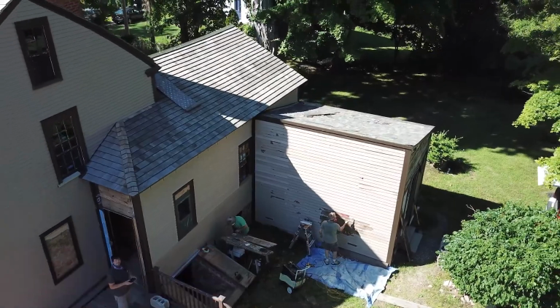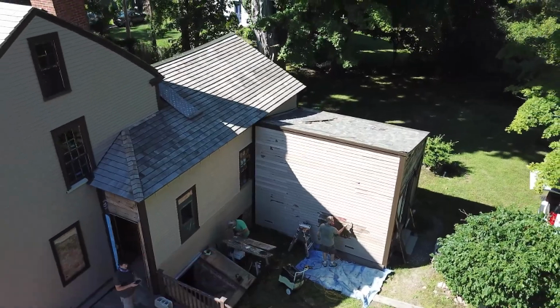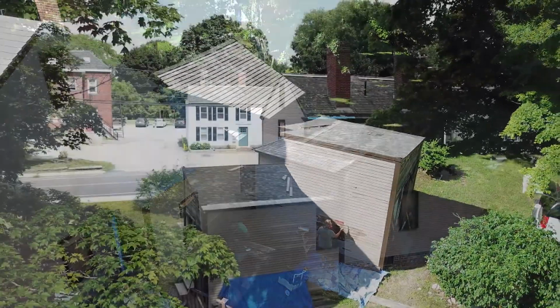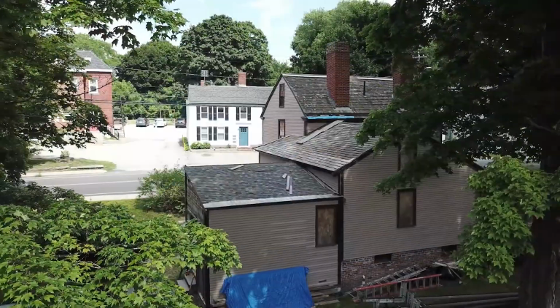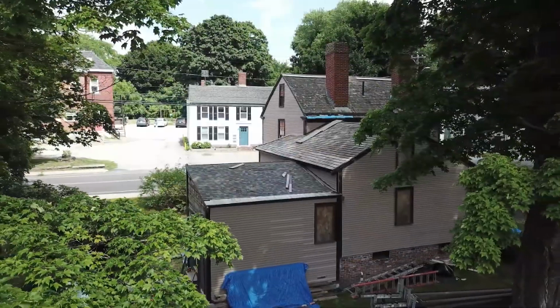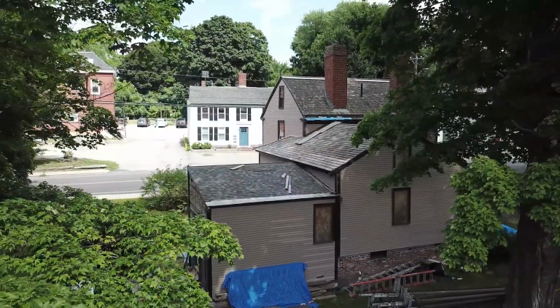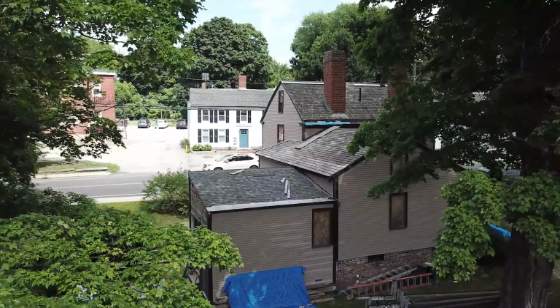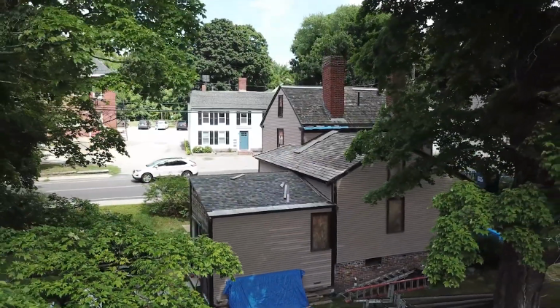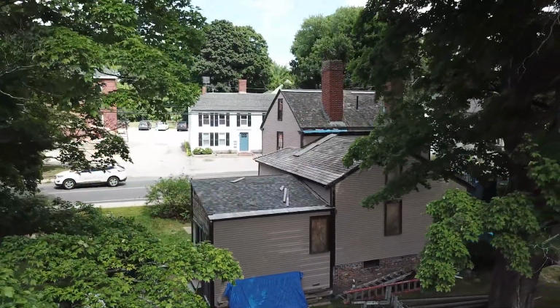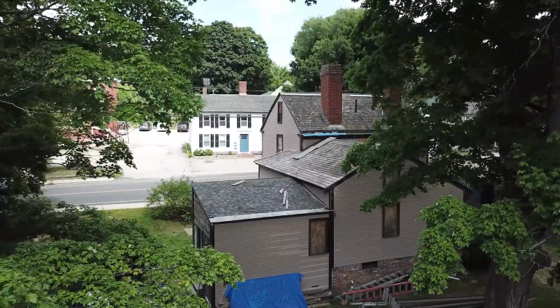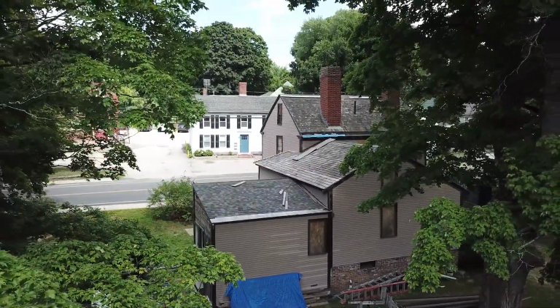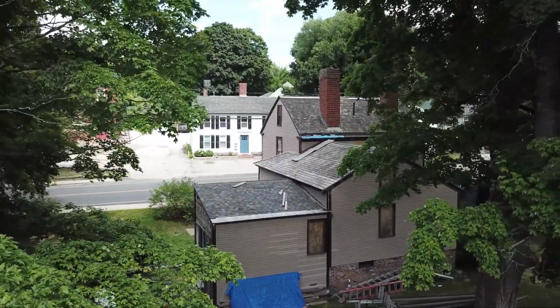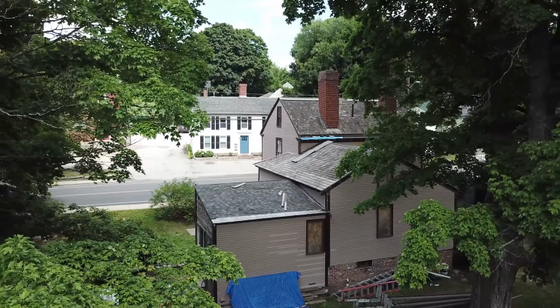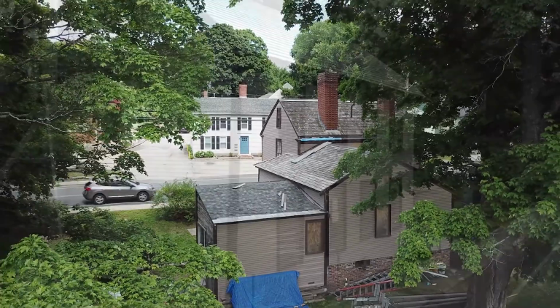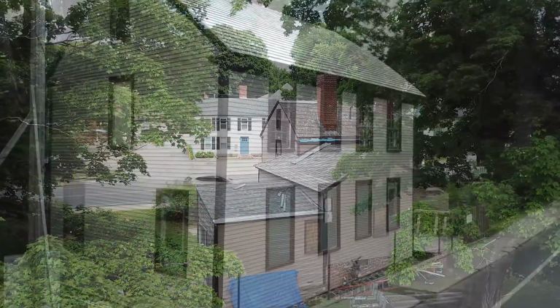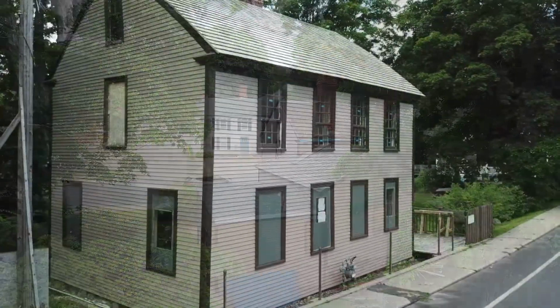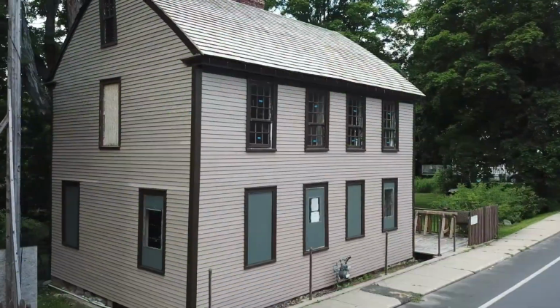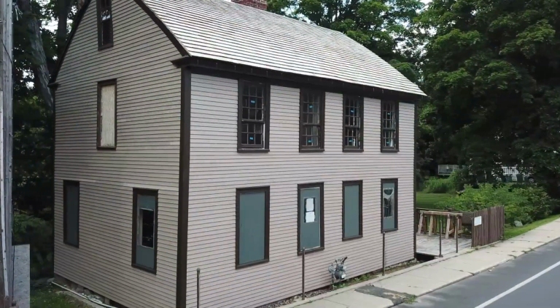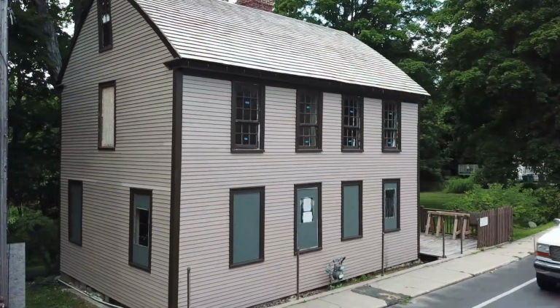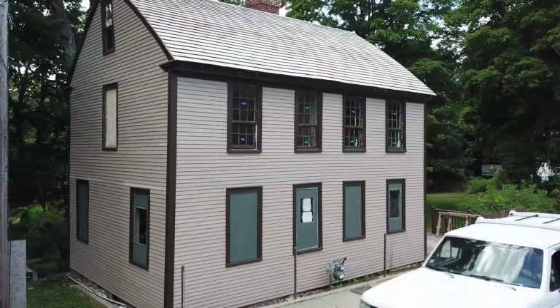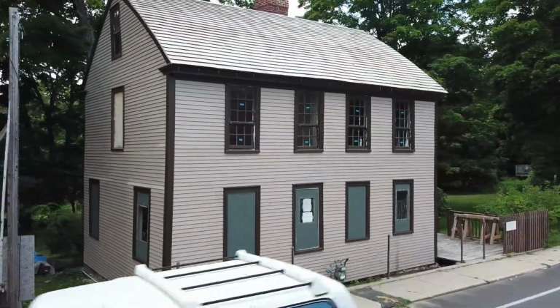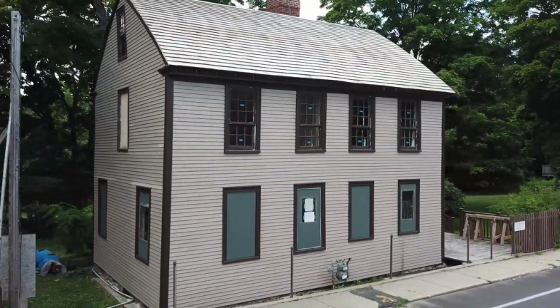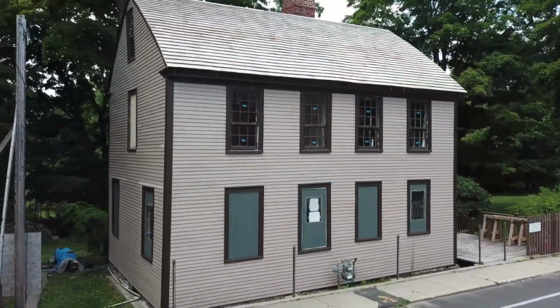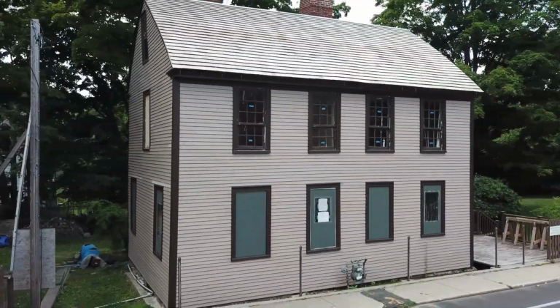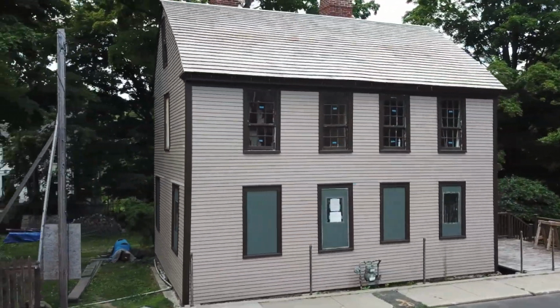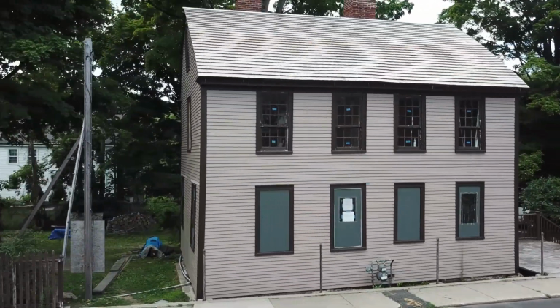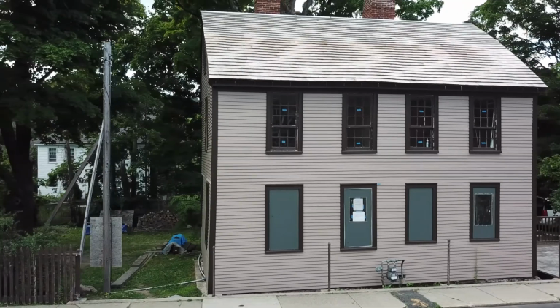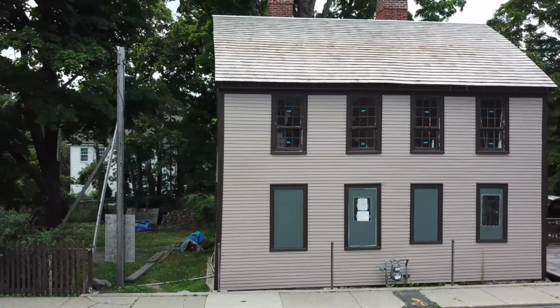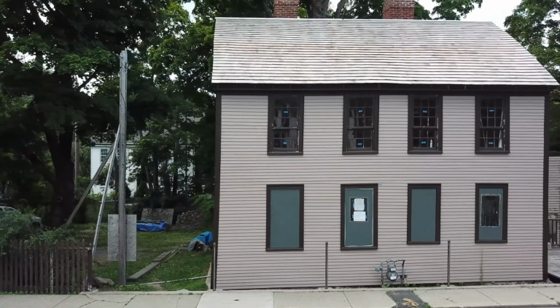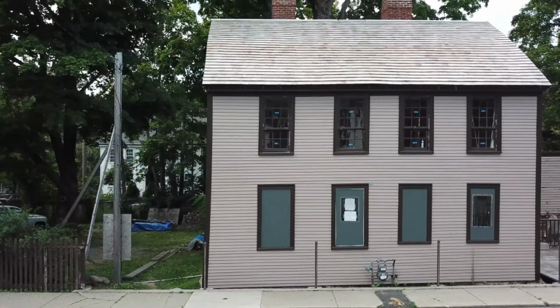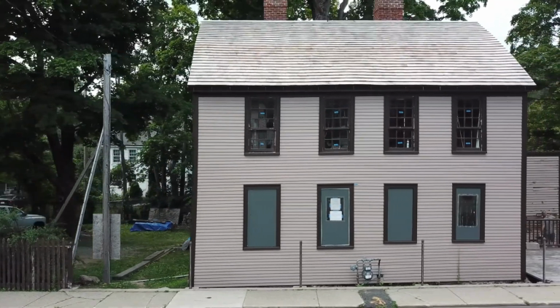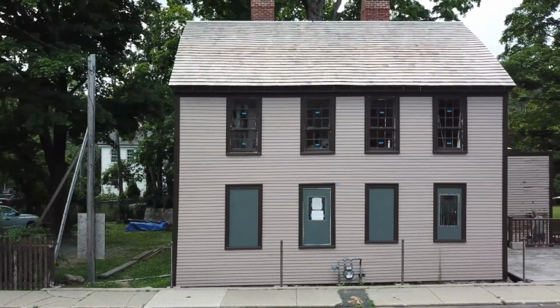This house in Amesbury, Massachusetts, is historic because Mary Baker Eddy, known then as Mary B. Glover, stayed here on two occasions prior to writing Science and Health. It represents an important turning point in her work.